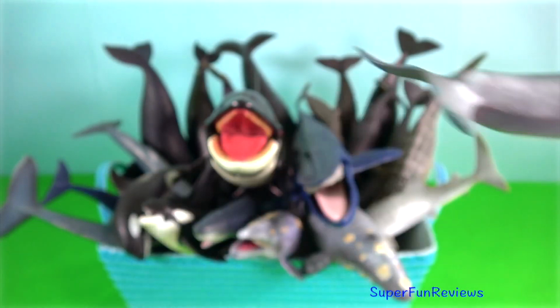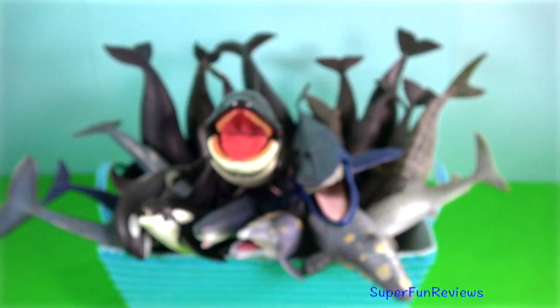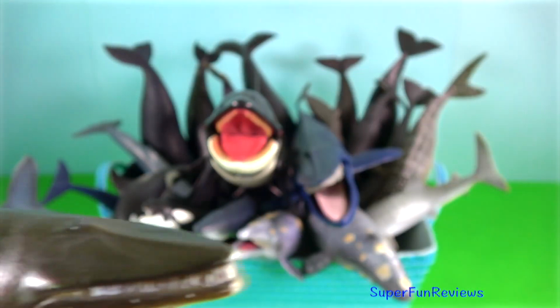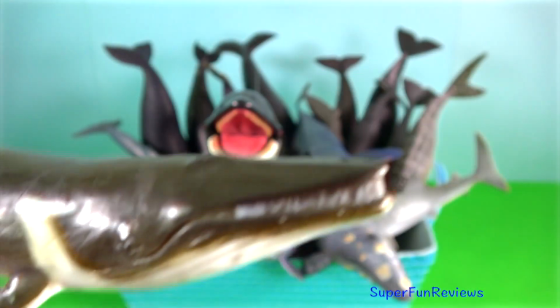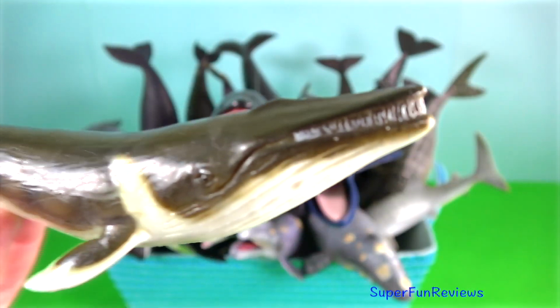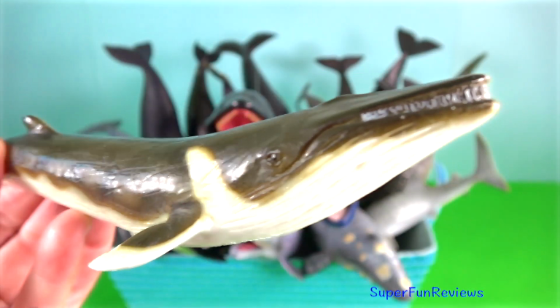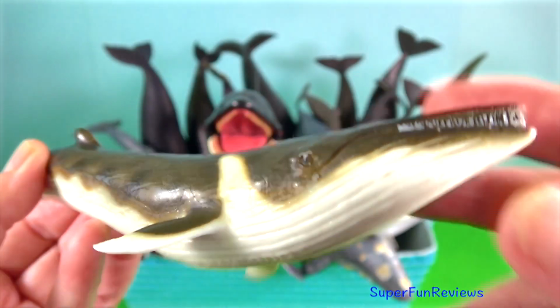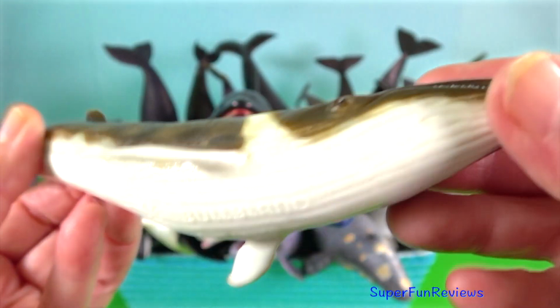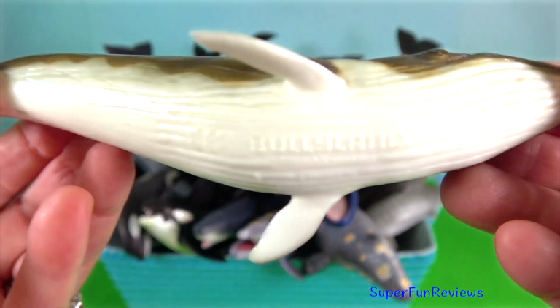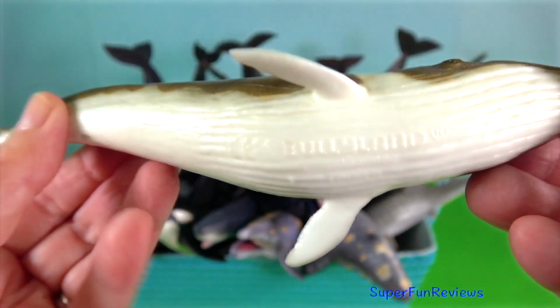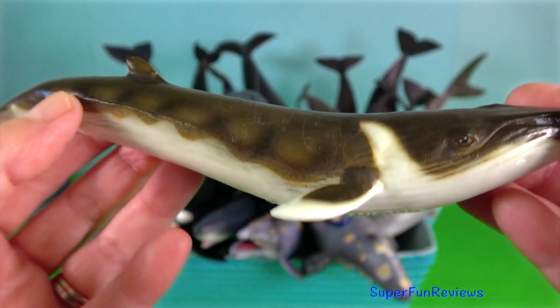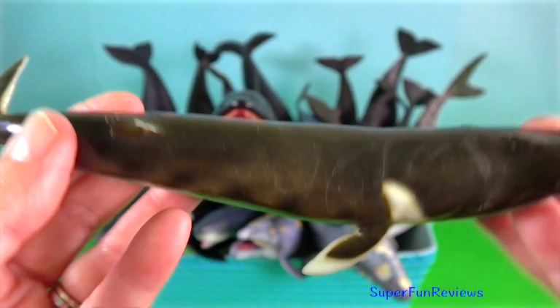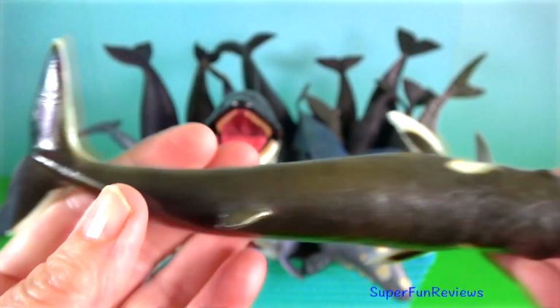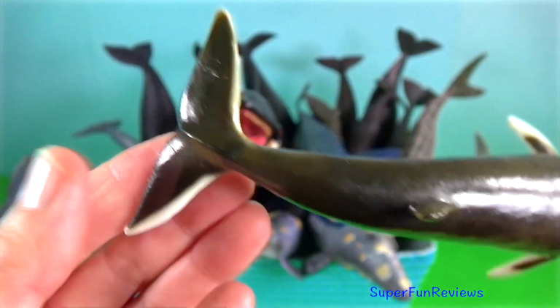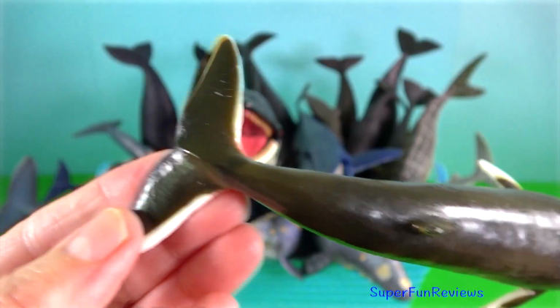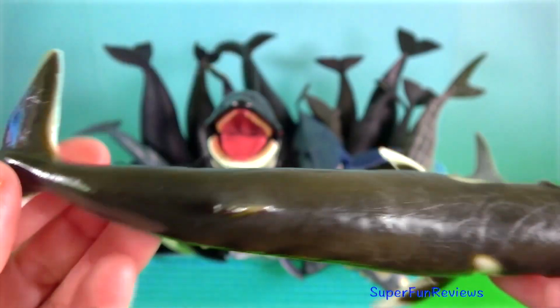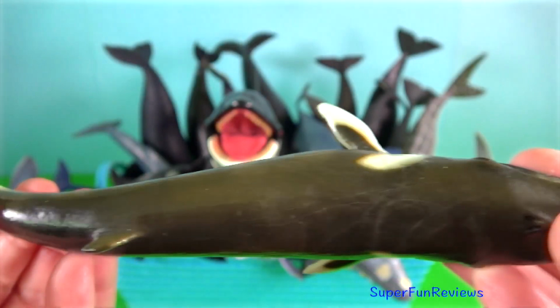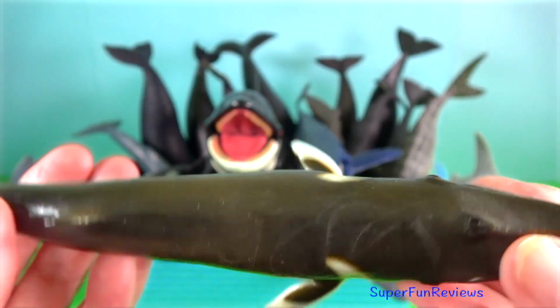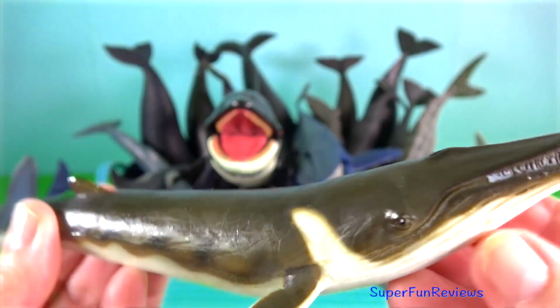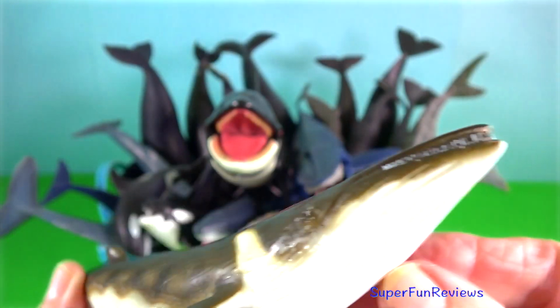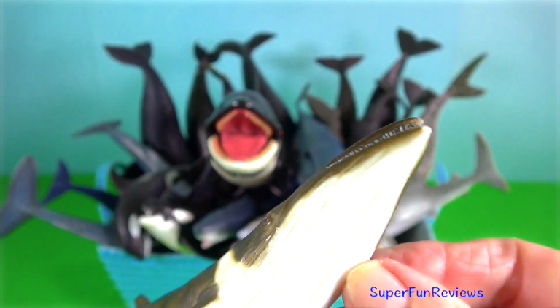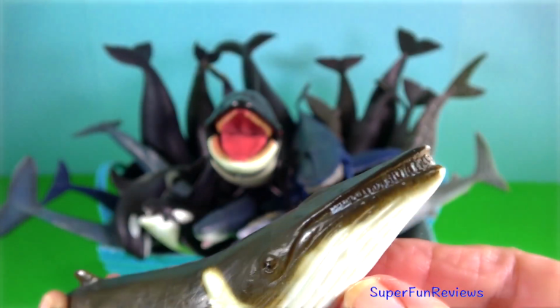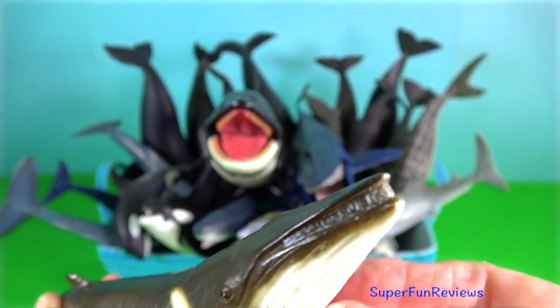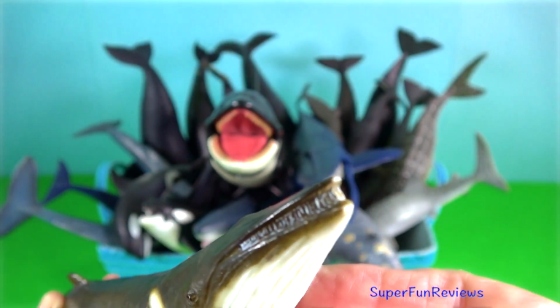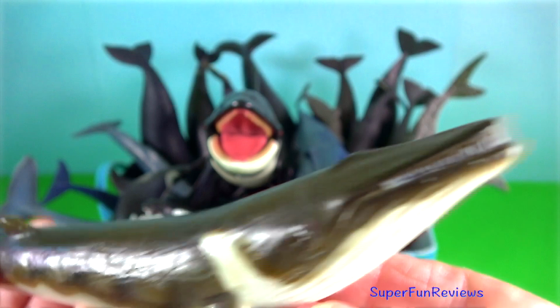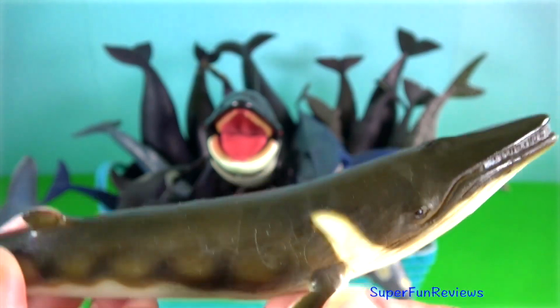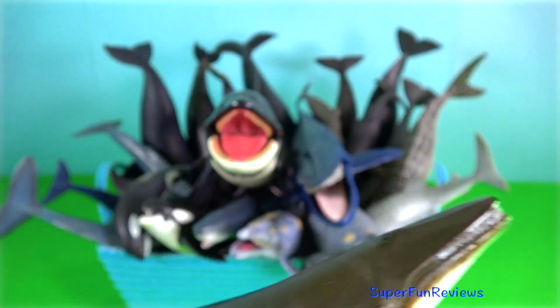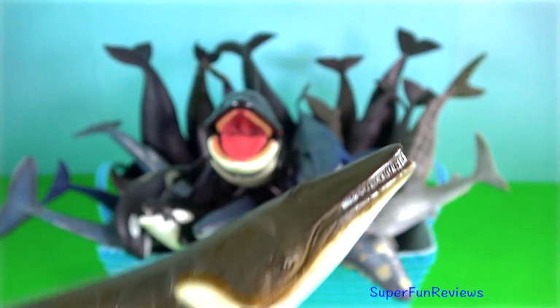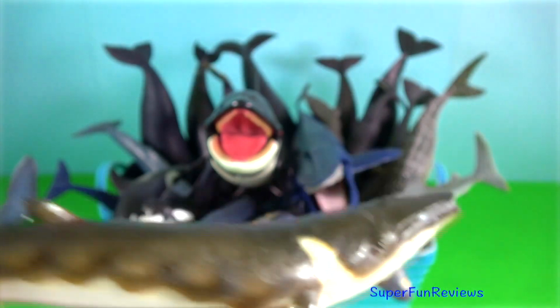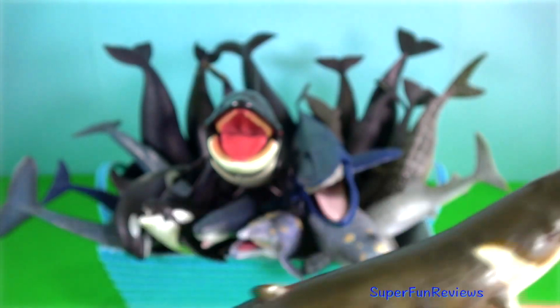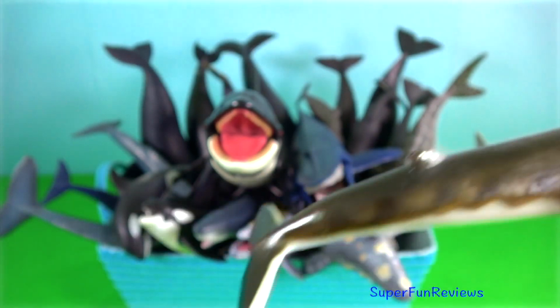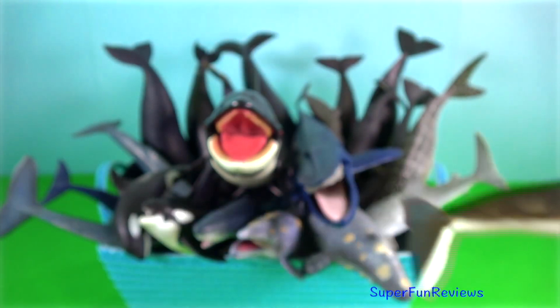Fin whale. When feeding, they blow five to seven times in quick succession, but while travelling or resting, will blow only once every minute or two.